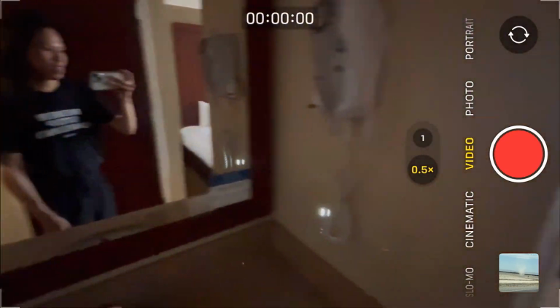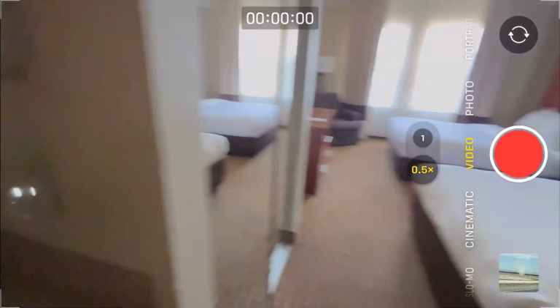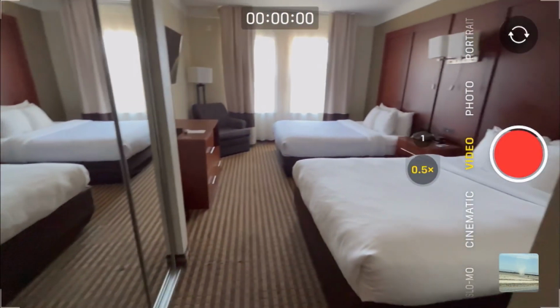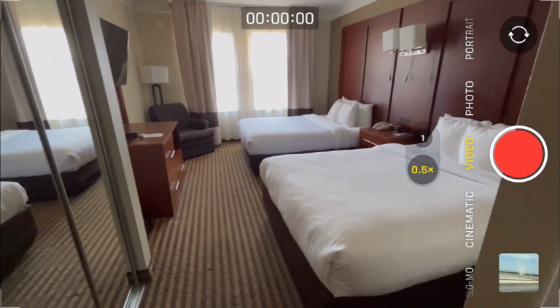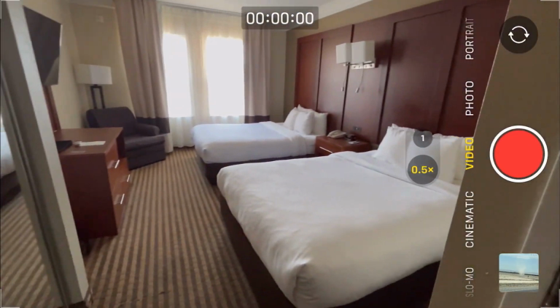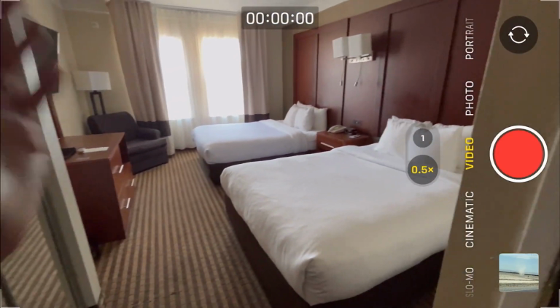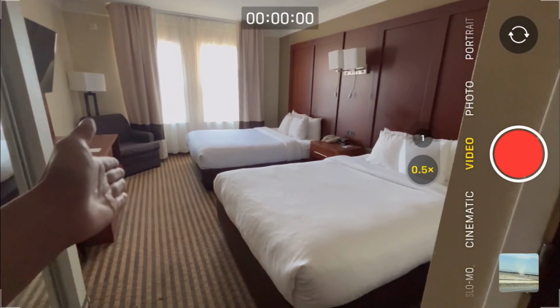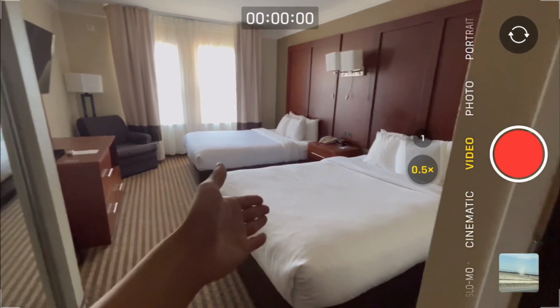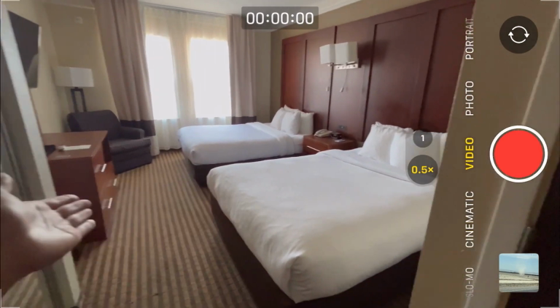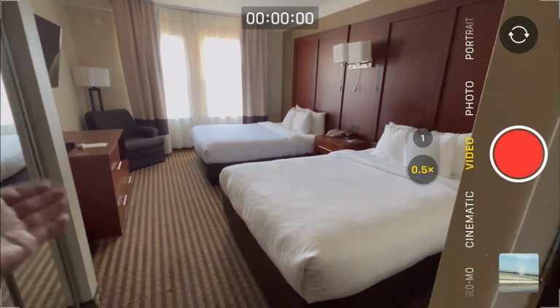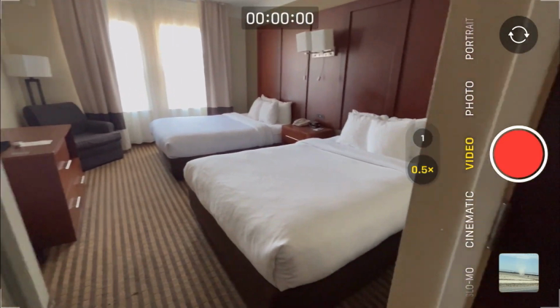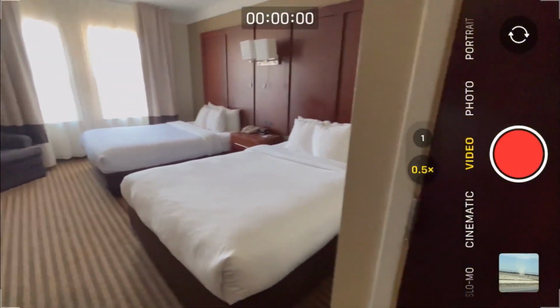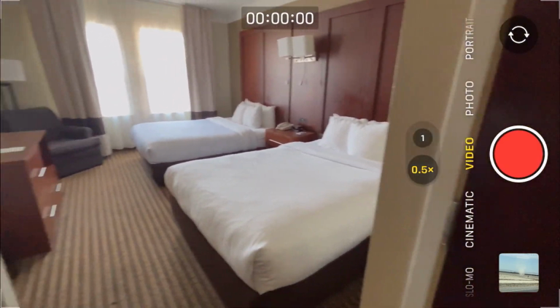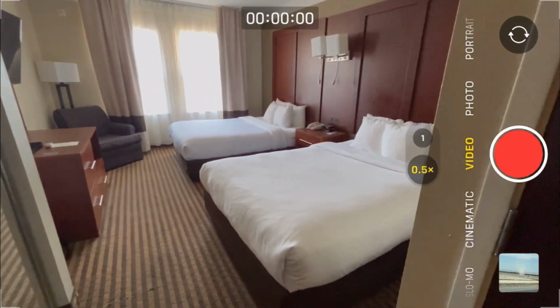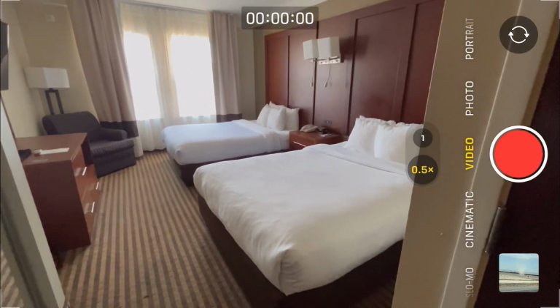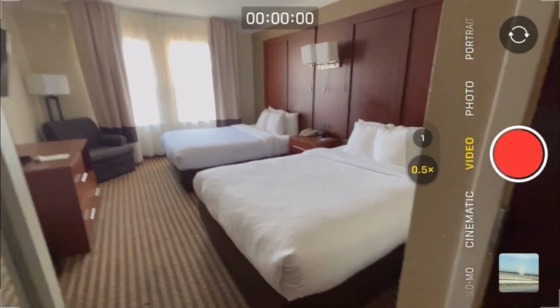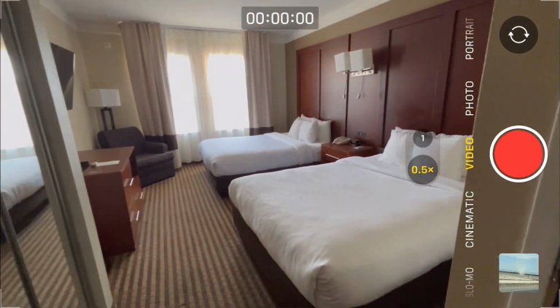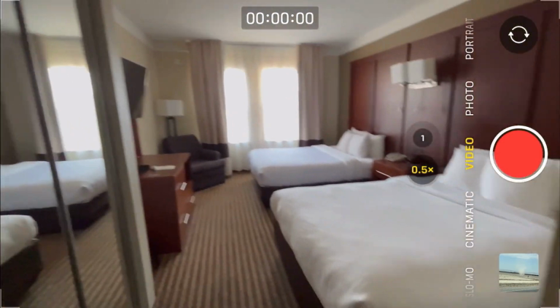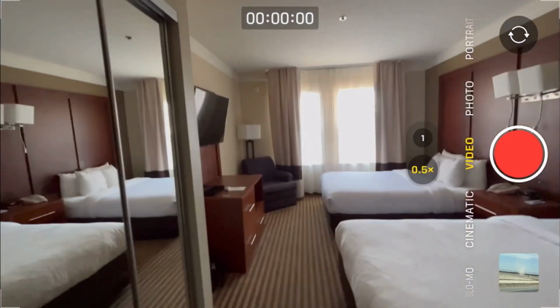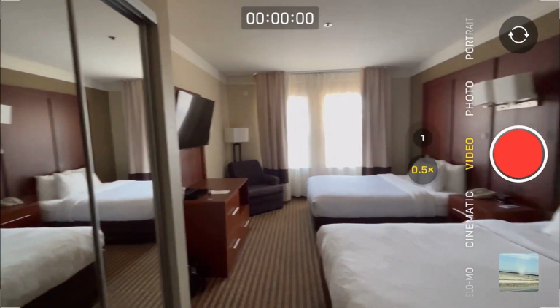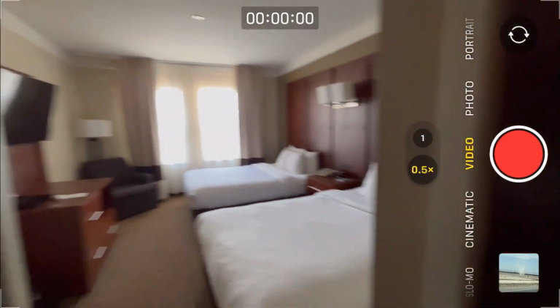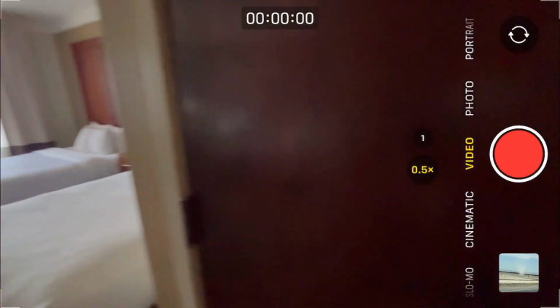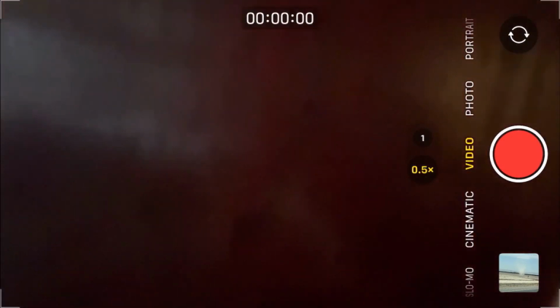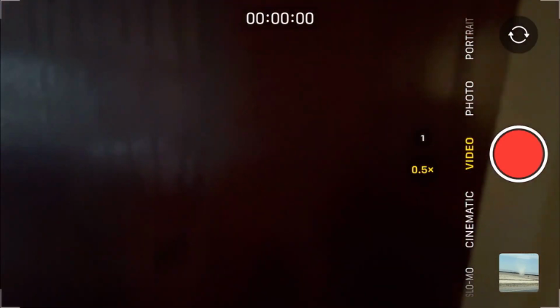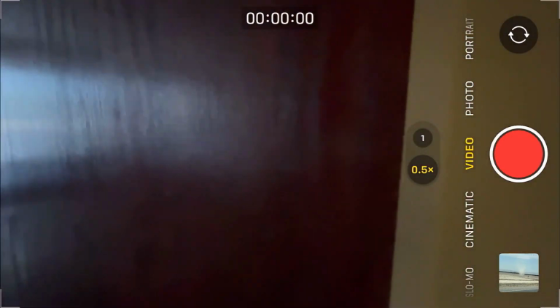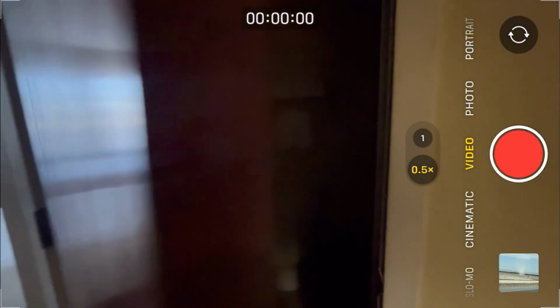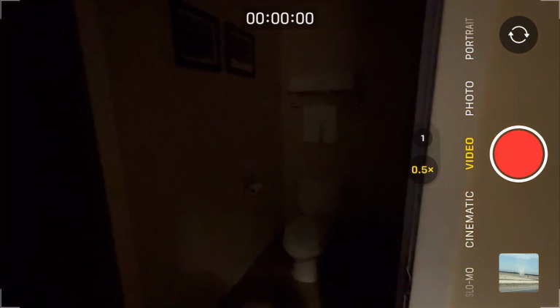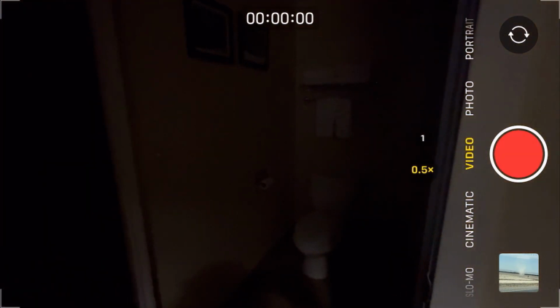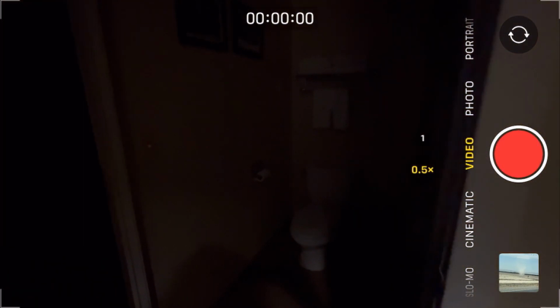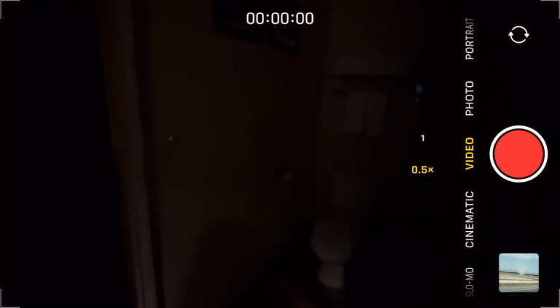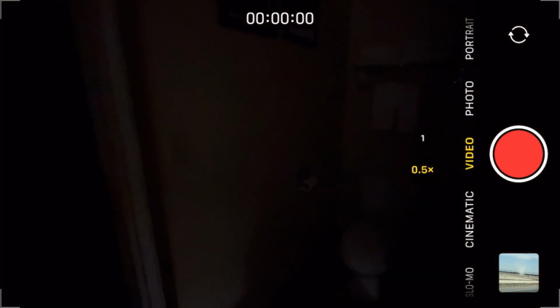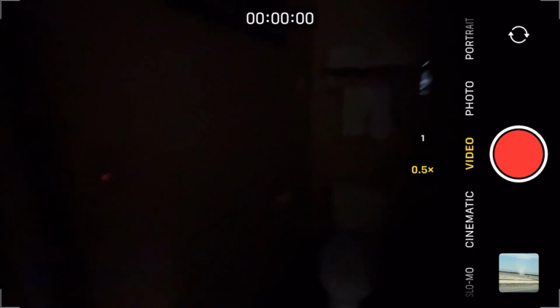And over here, look at this — got your beds, lots of seating, and another television. And in here is the loo.